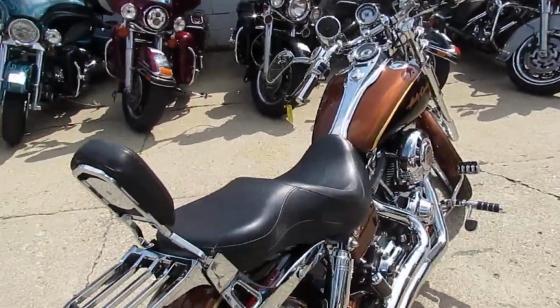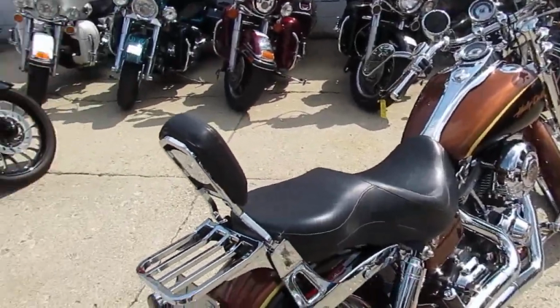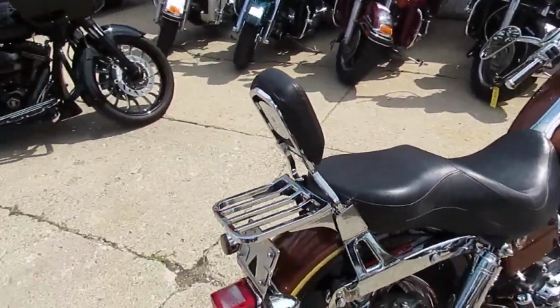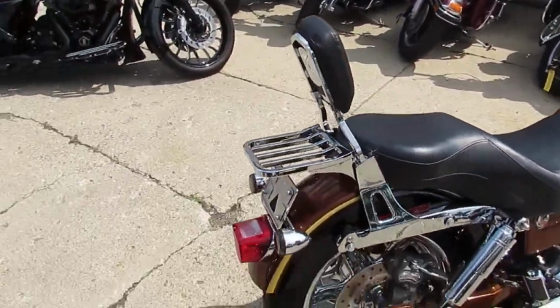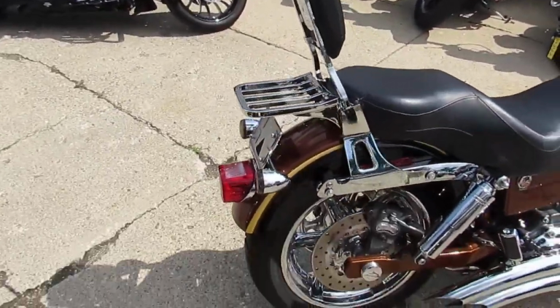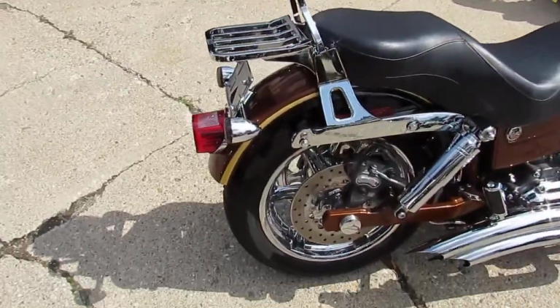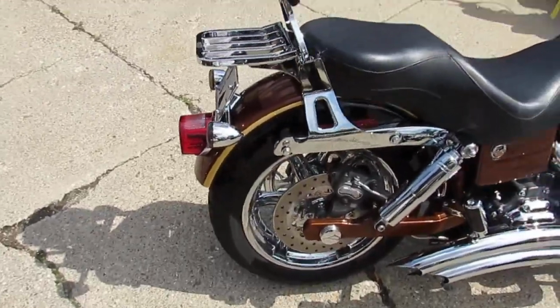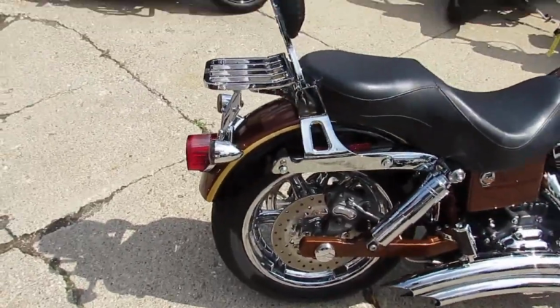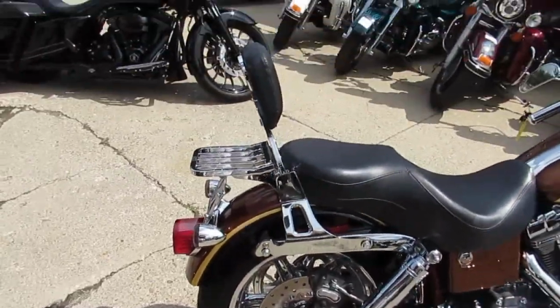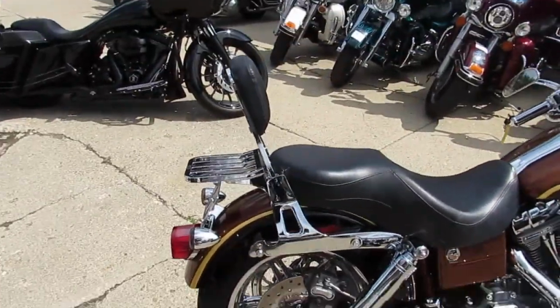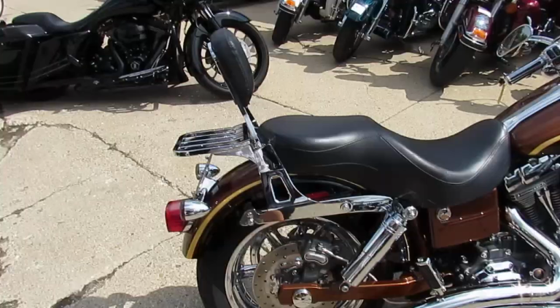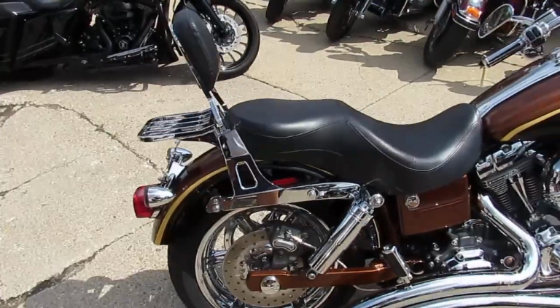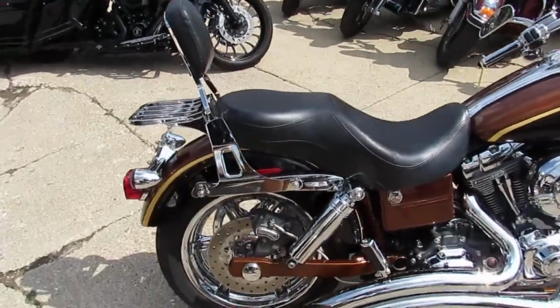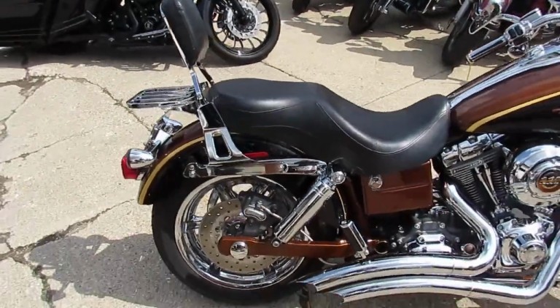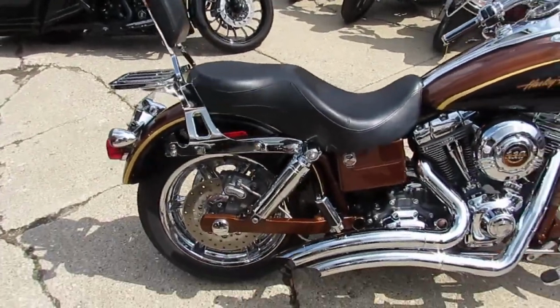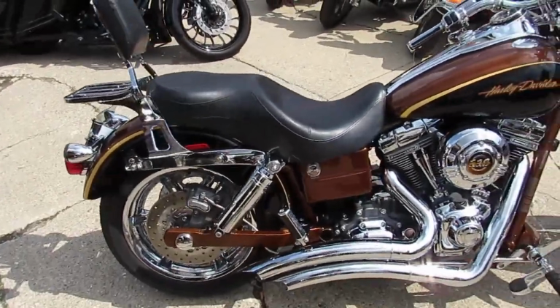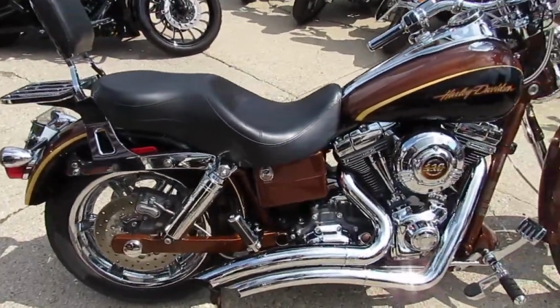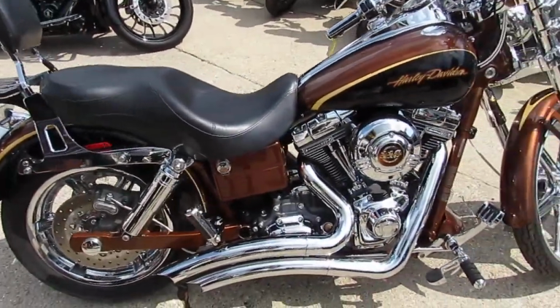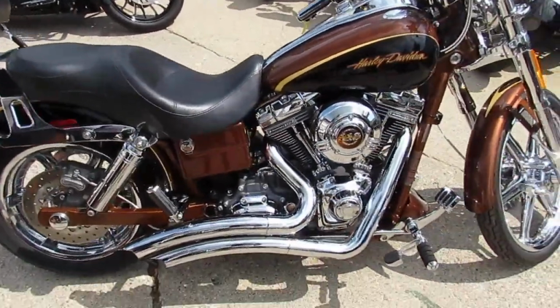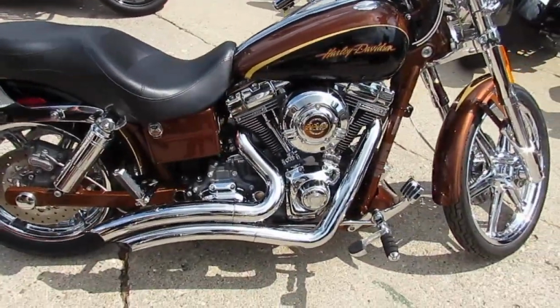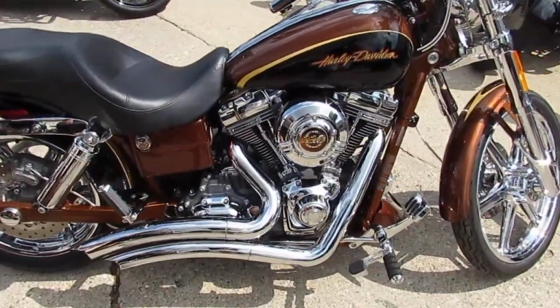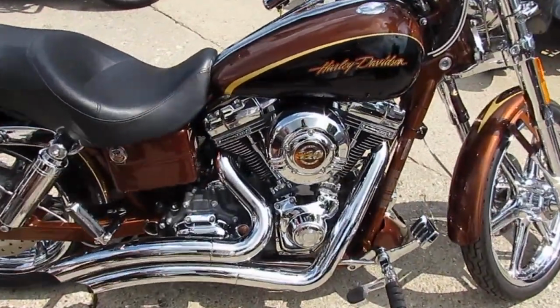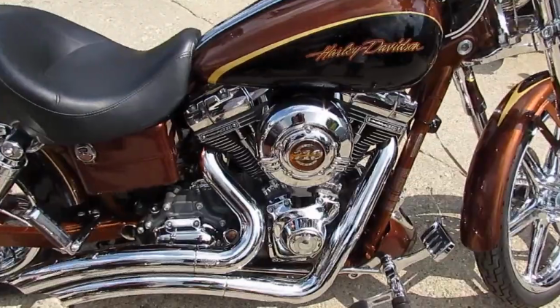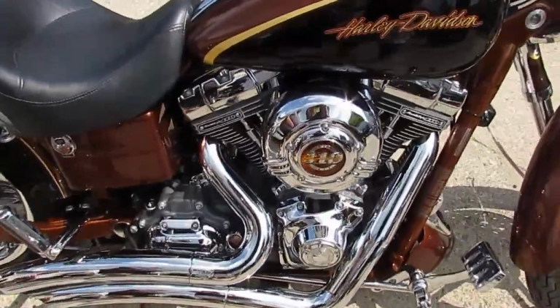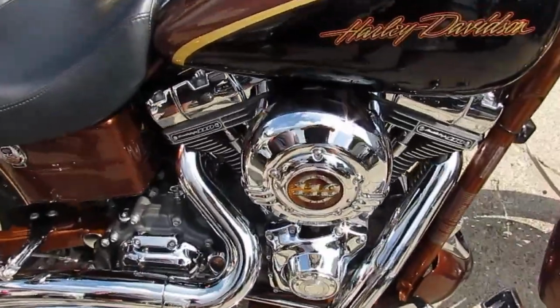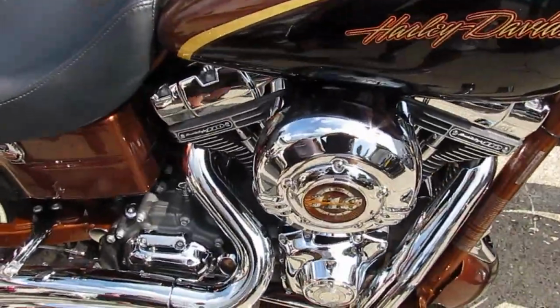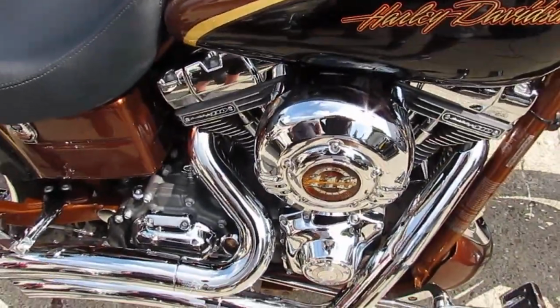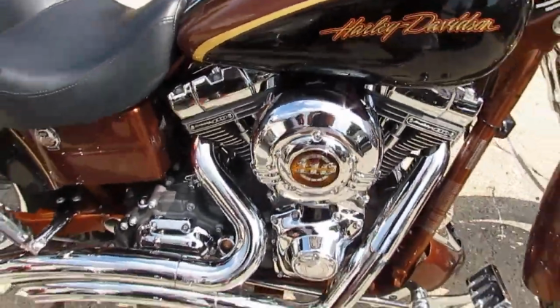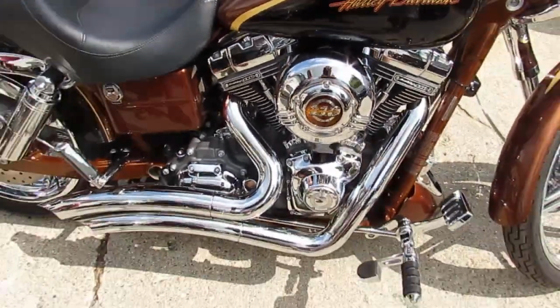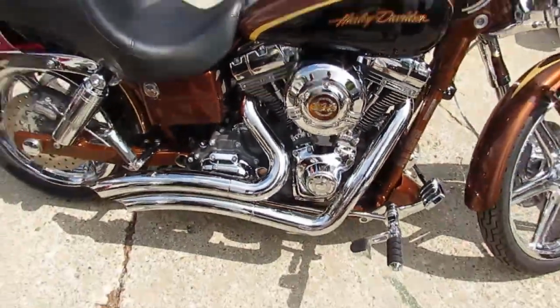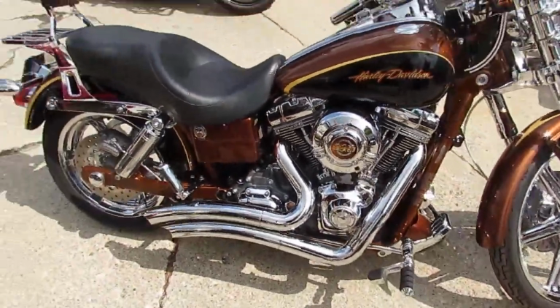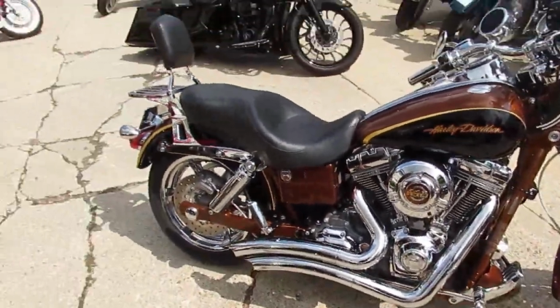This one here is an '08 beautiful Harley Dyna Wide Glide Anniversary Screaming Eagle, comes with a 110 cubic inch motor. Only $12,900. This one has it all, guys.